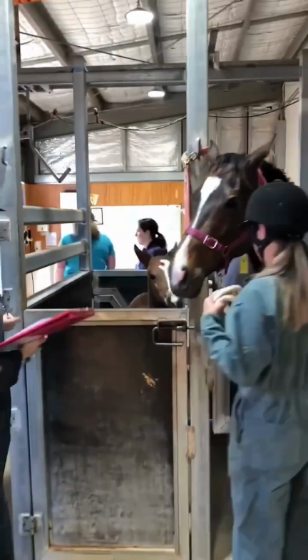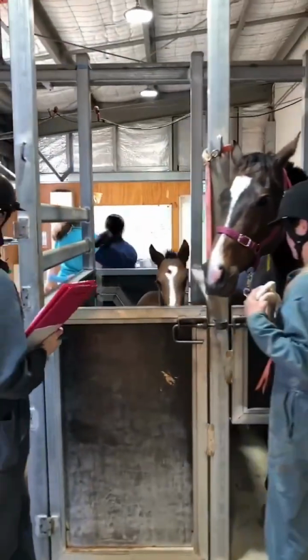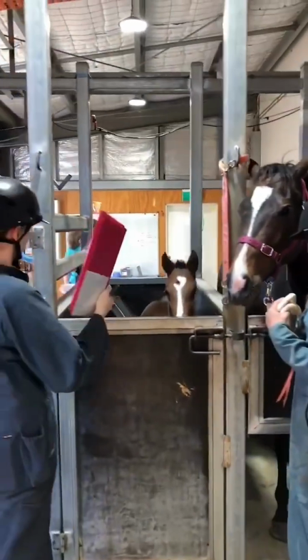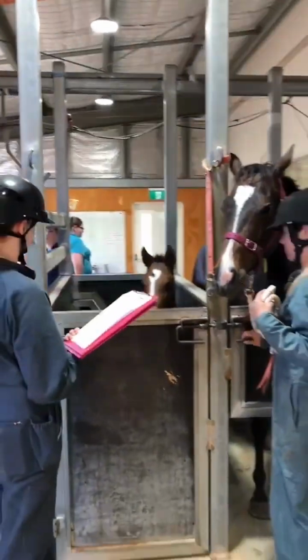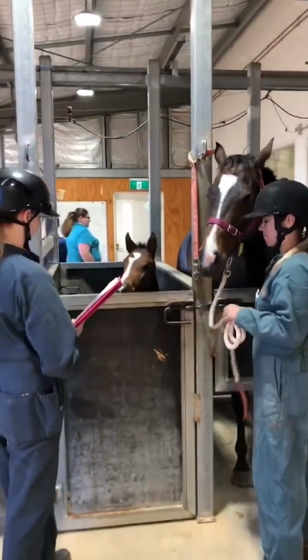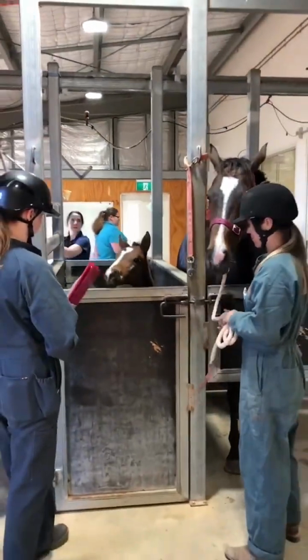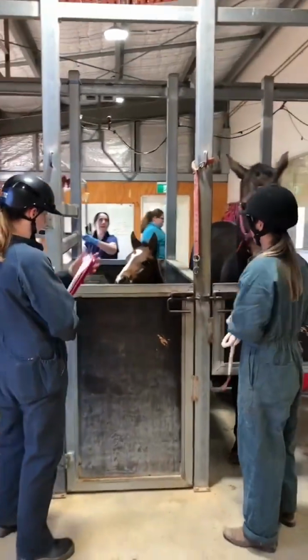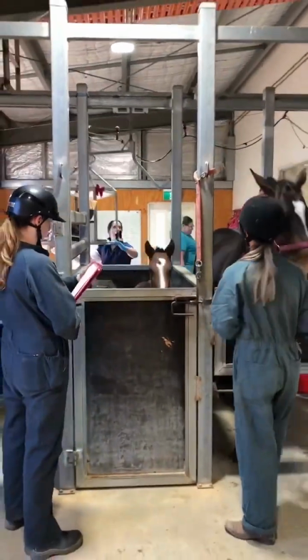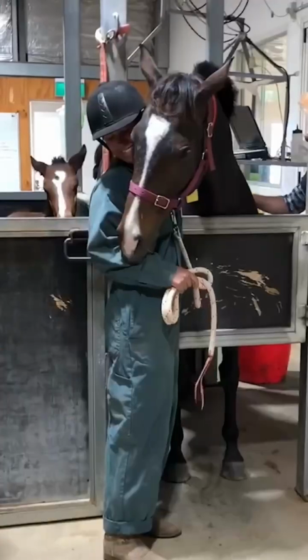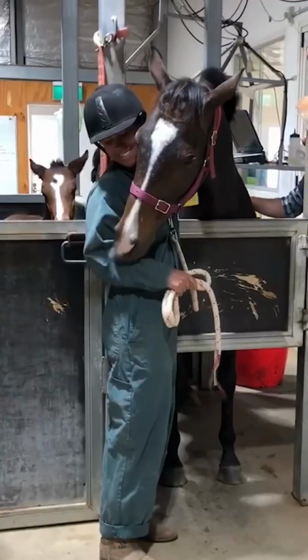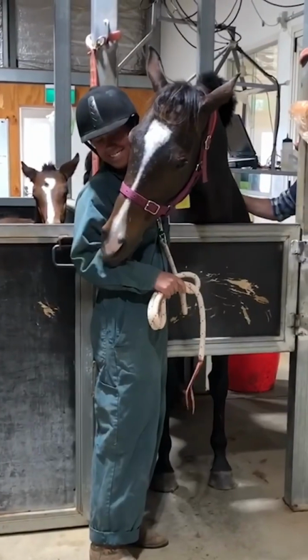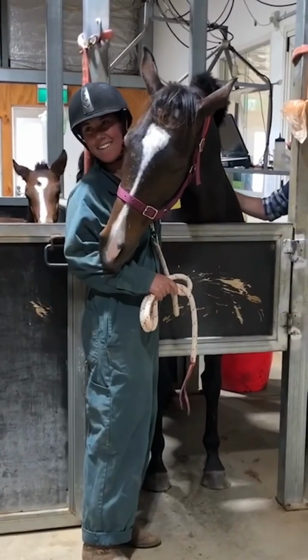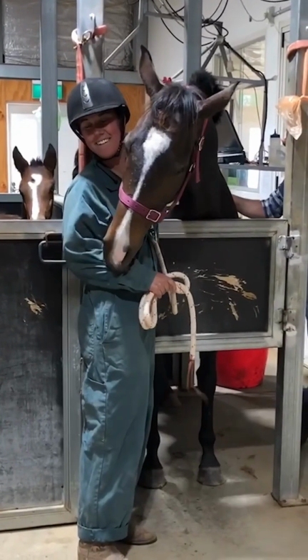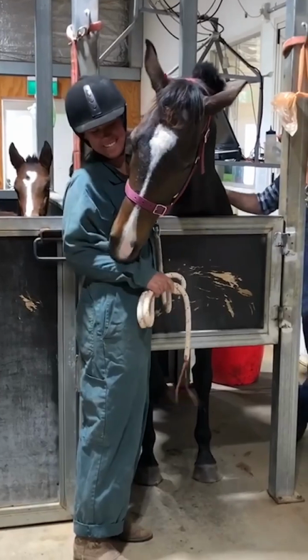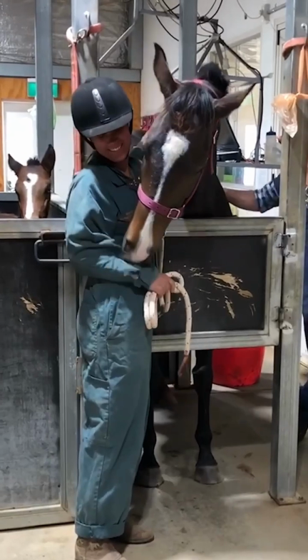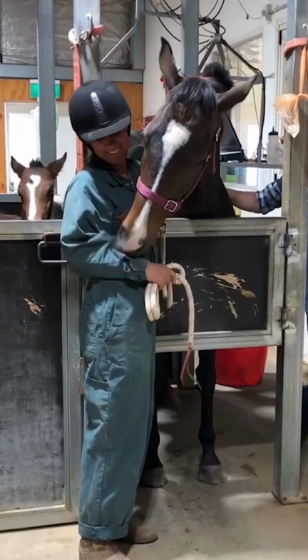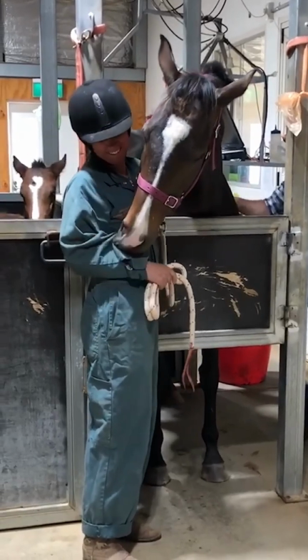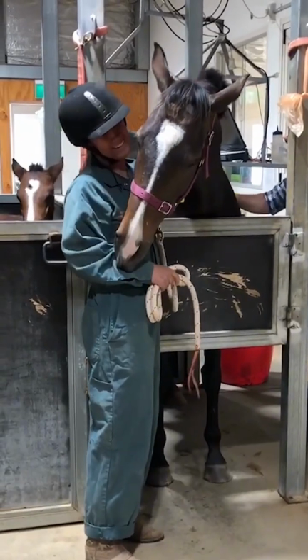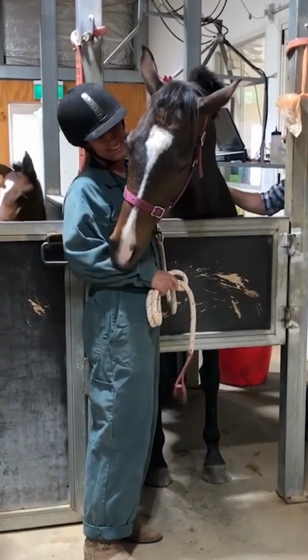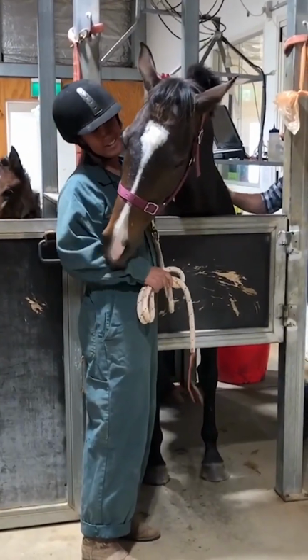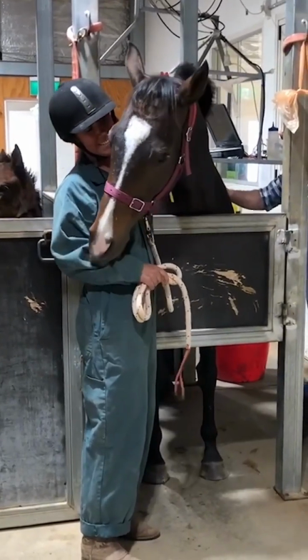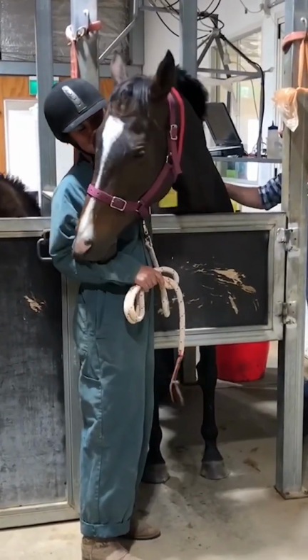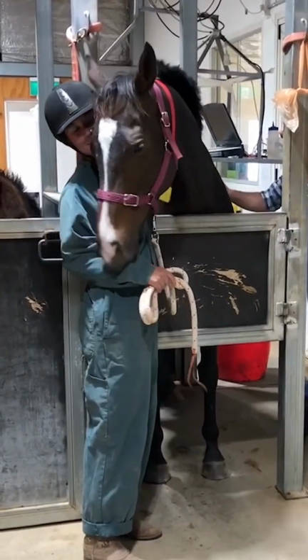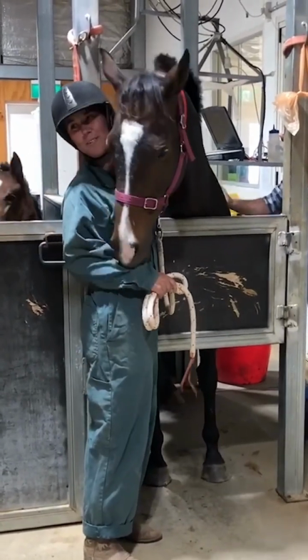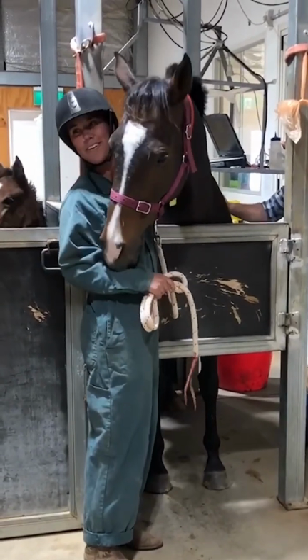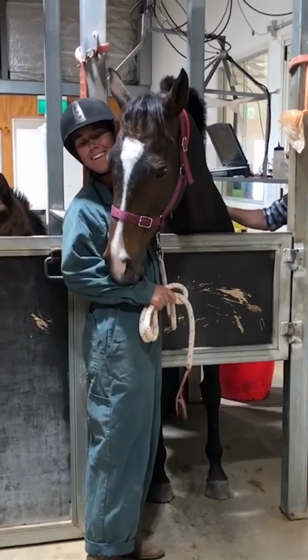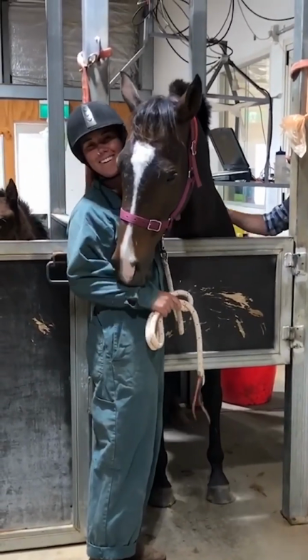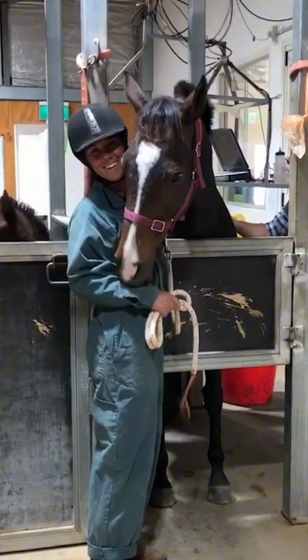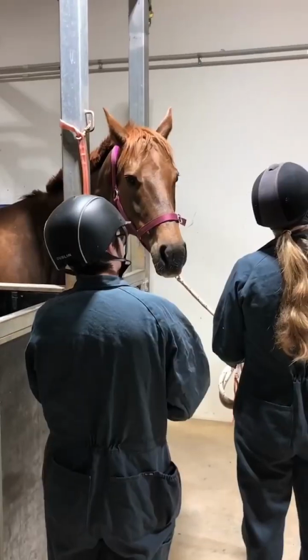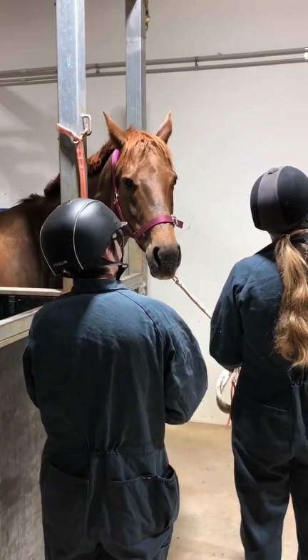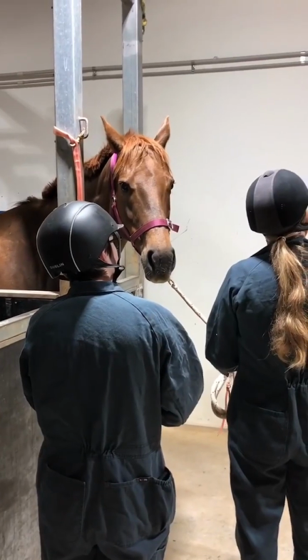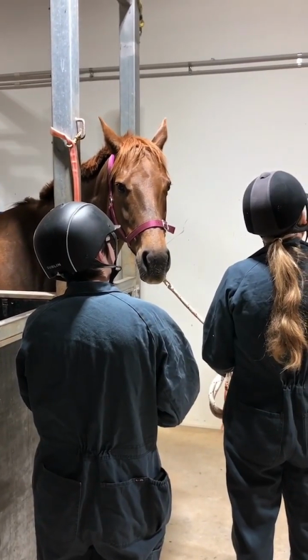Now that we've artificially inseminated our mares, it's time to see who is pregnant. It's important that while we do the ultrasound, the mares and foals are kept close together. We adore our mares and their foals and their cheeky little personalities.